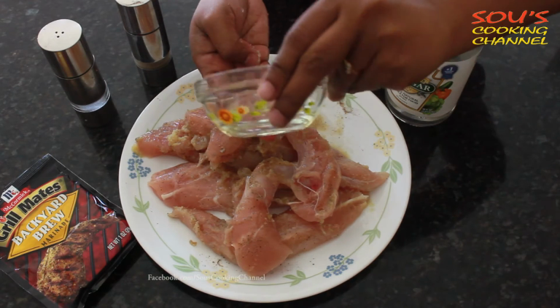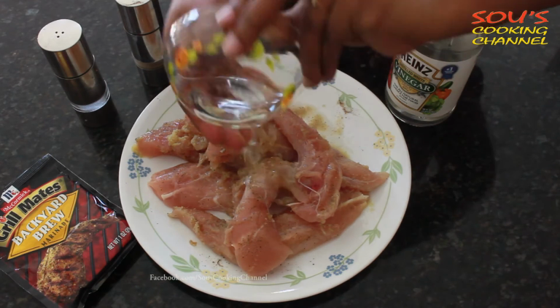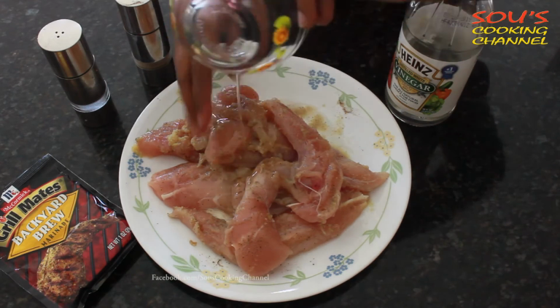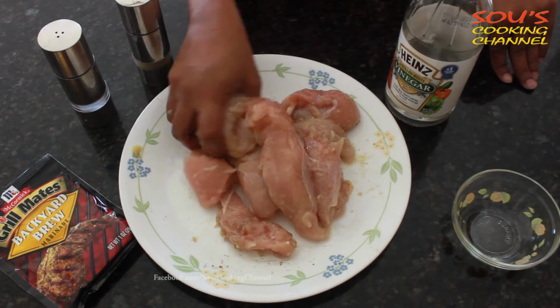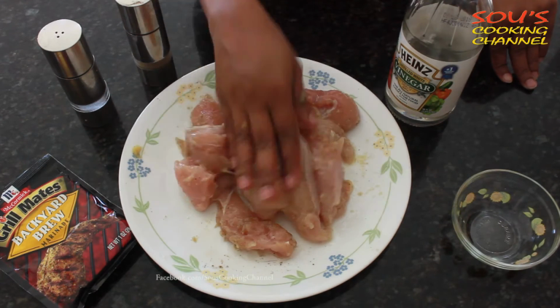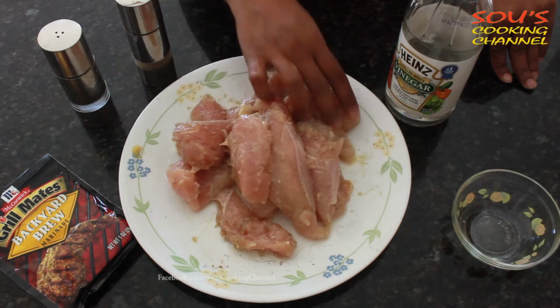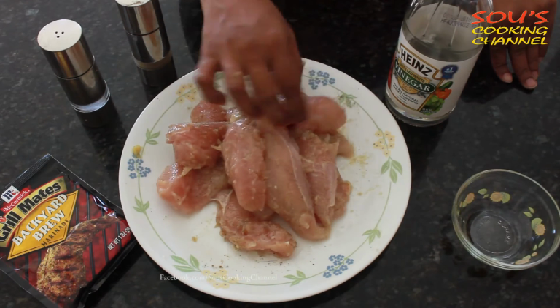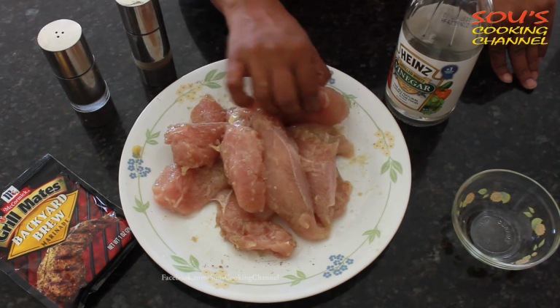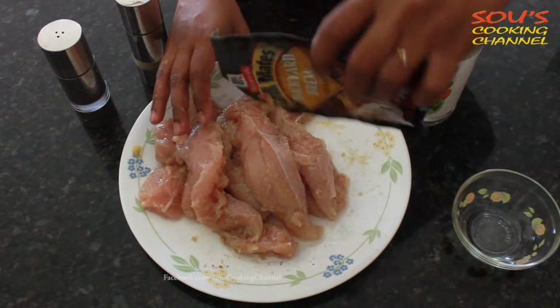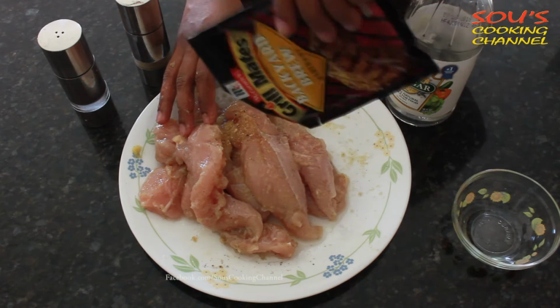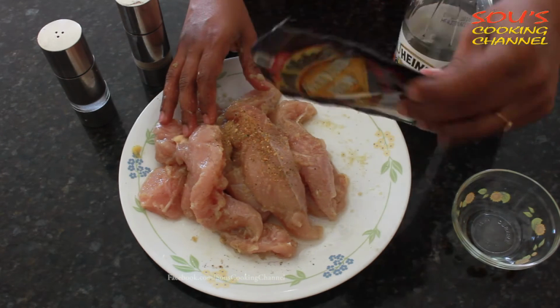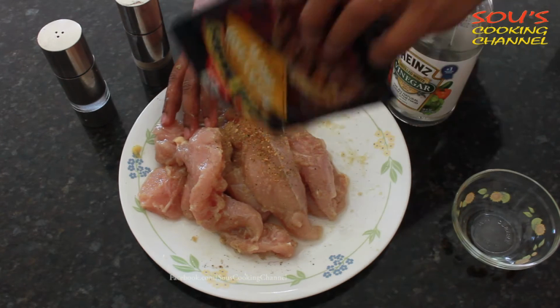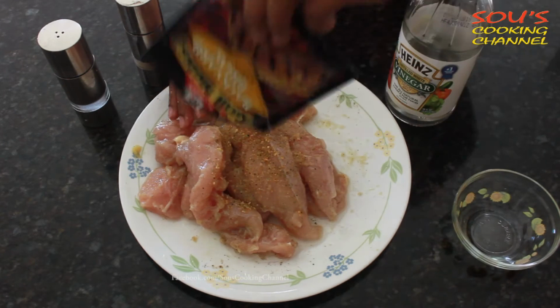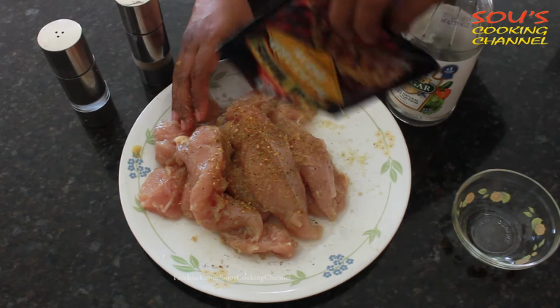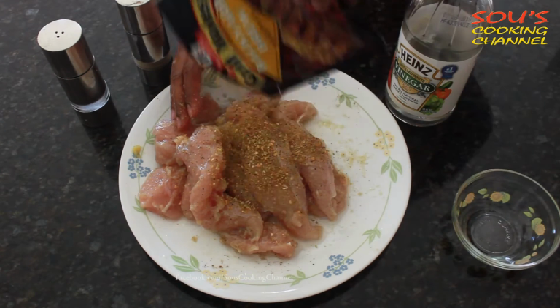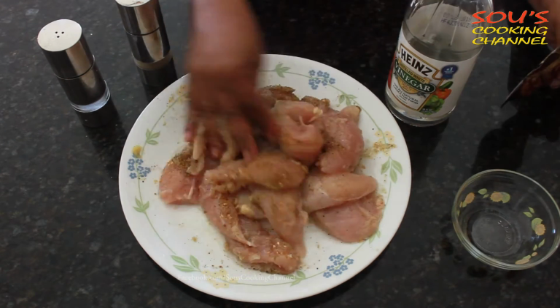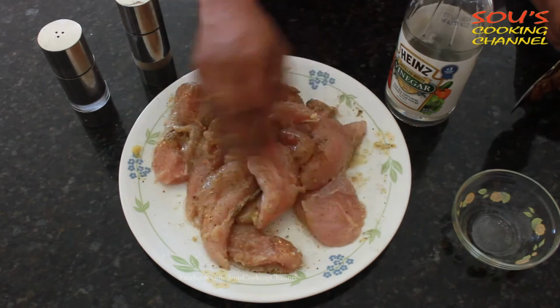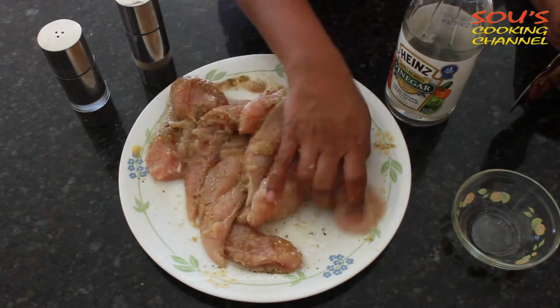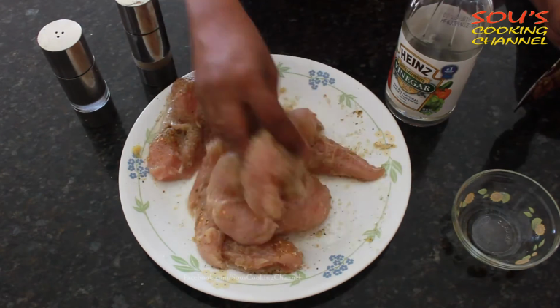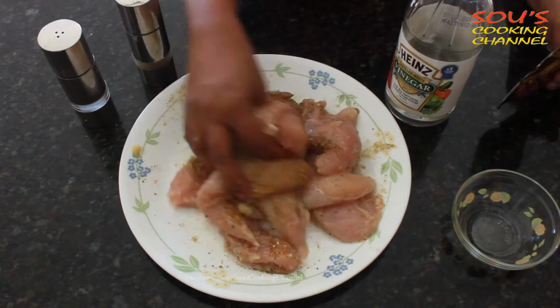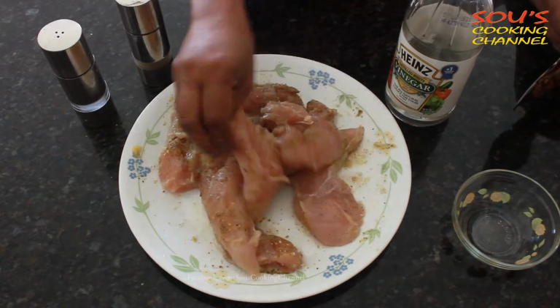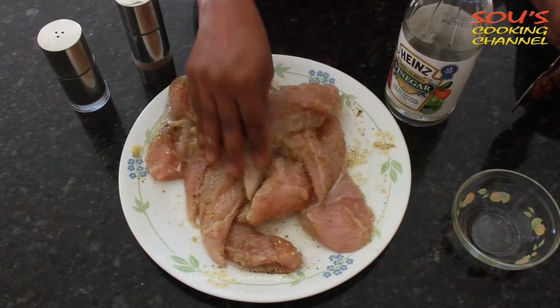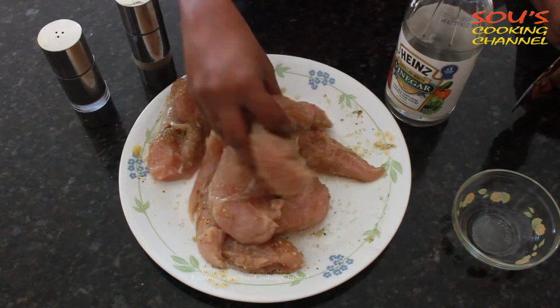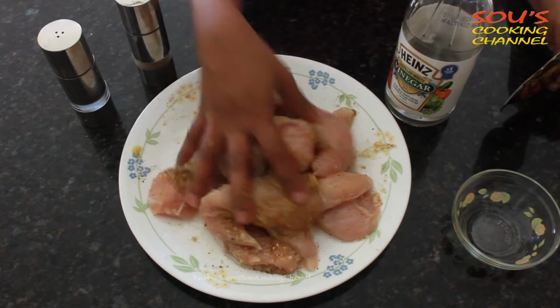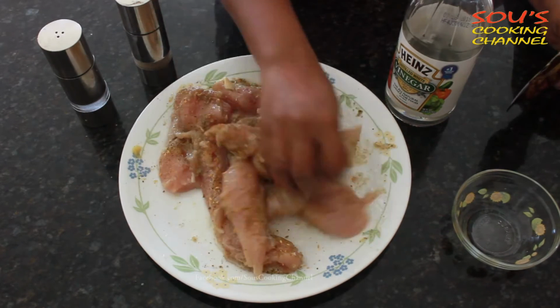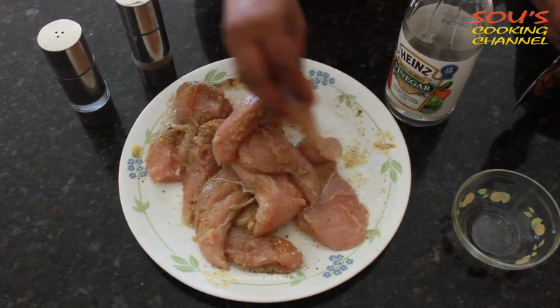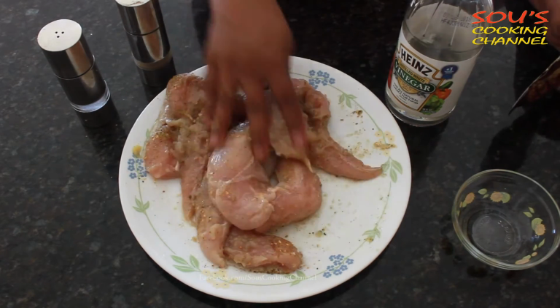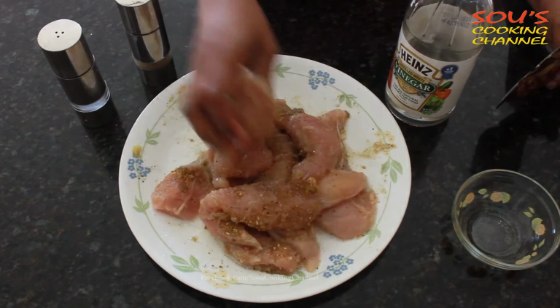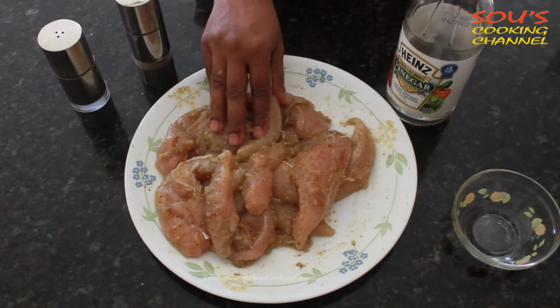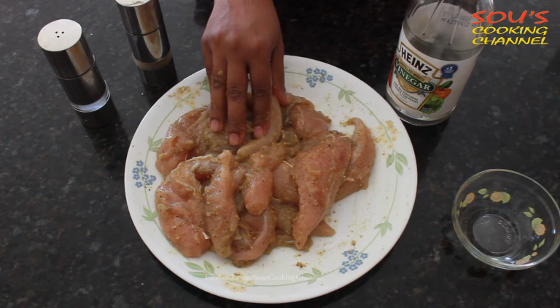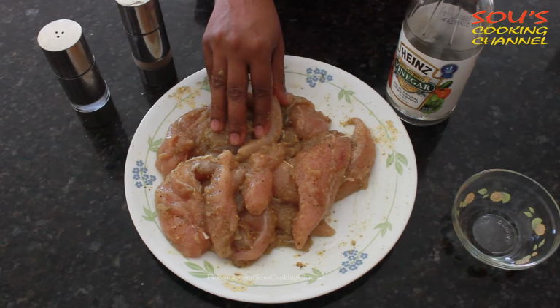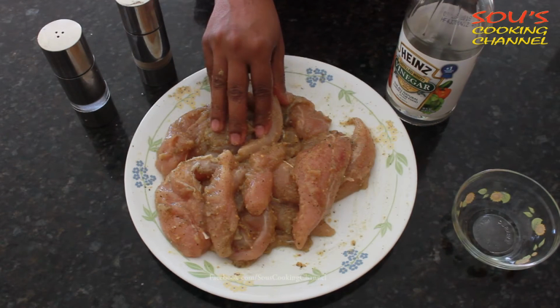Now I am adding oil to it — you can also add butter instead of oil. Now we add Backyard Brew marinade. If you want spicy, you can add paprika too. If you want intense flavor, you can refrigerate for an hour.